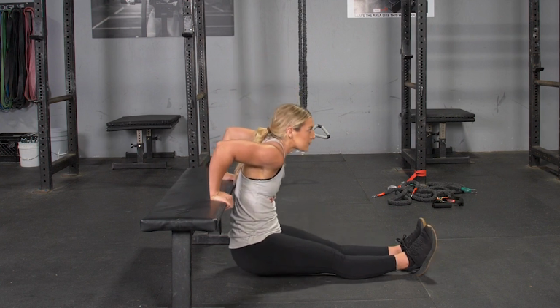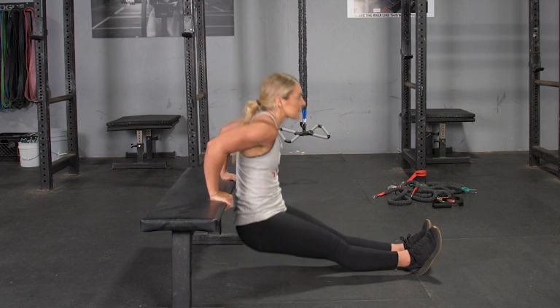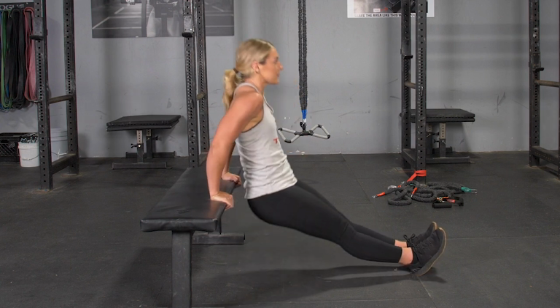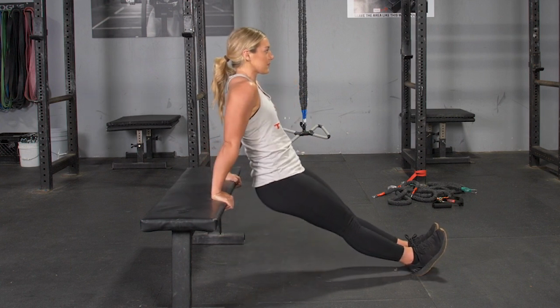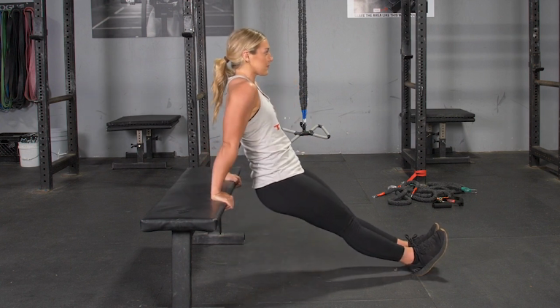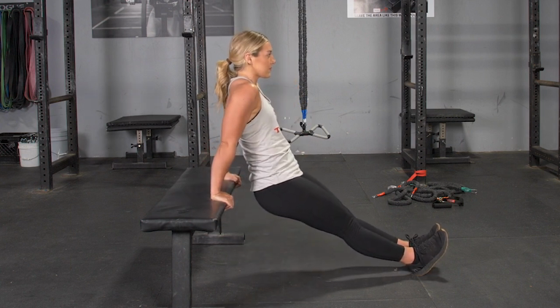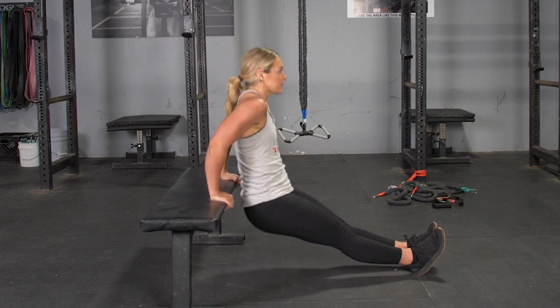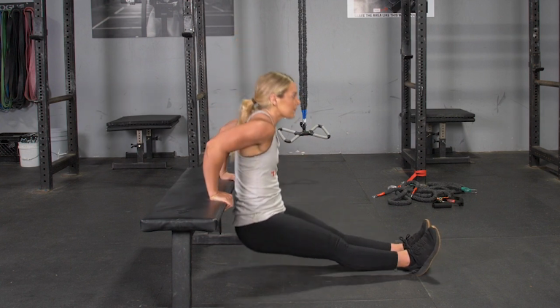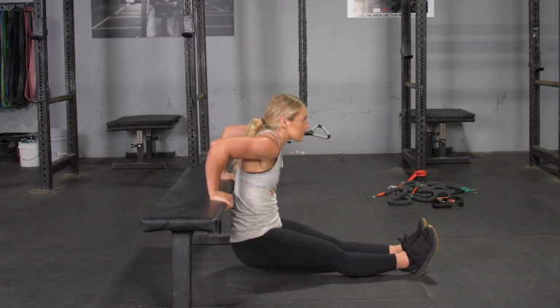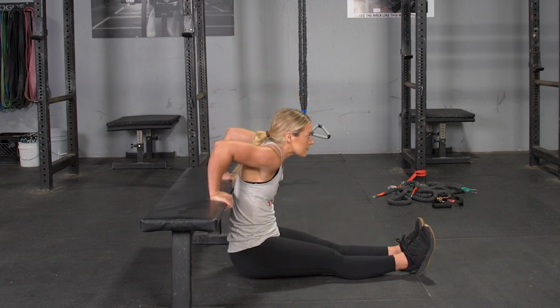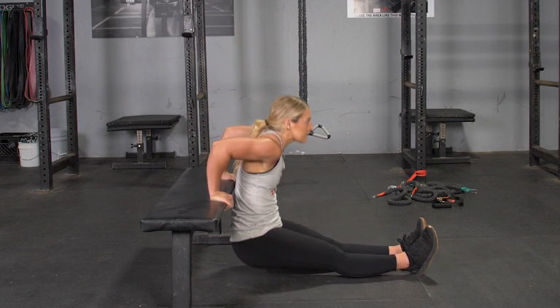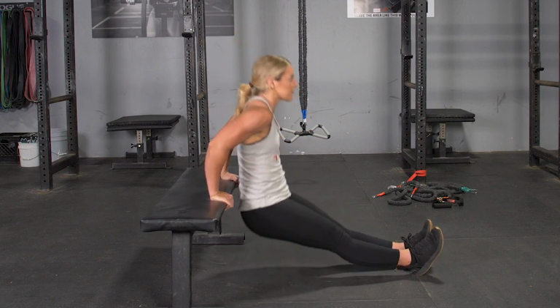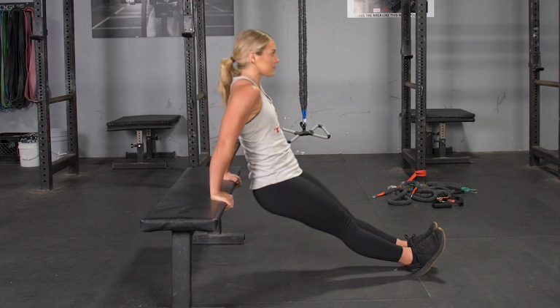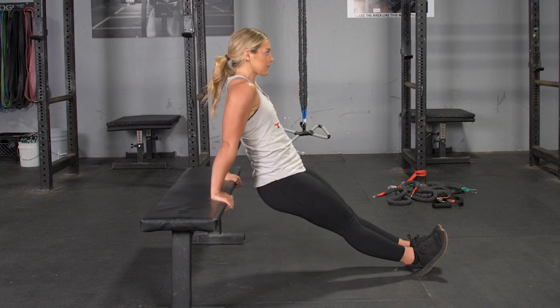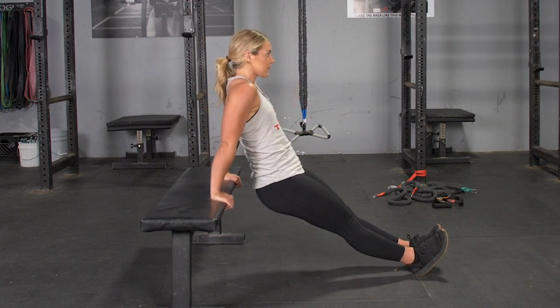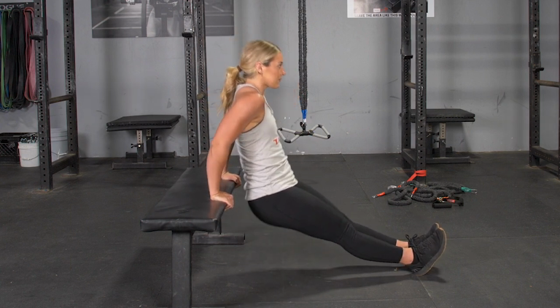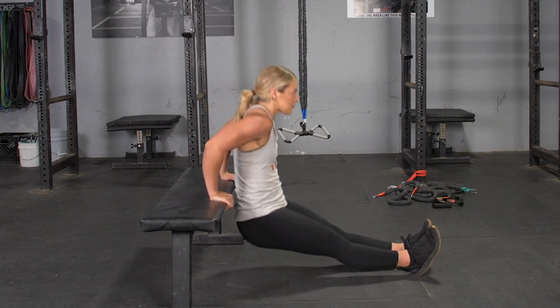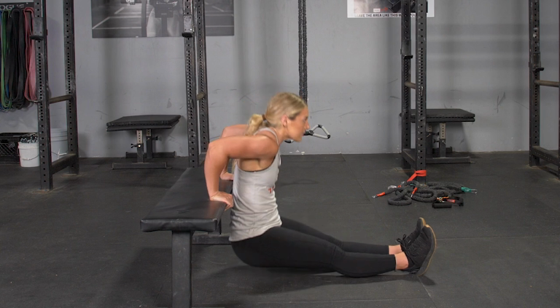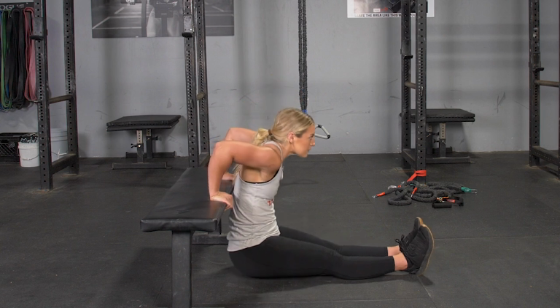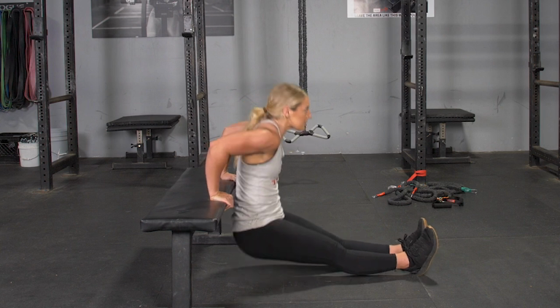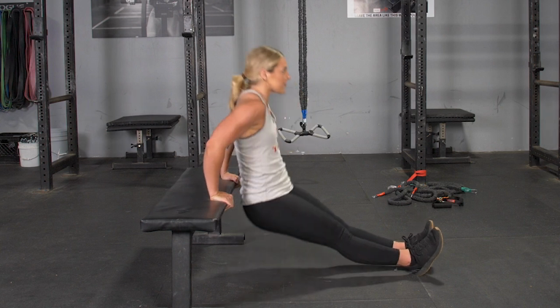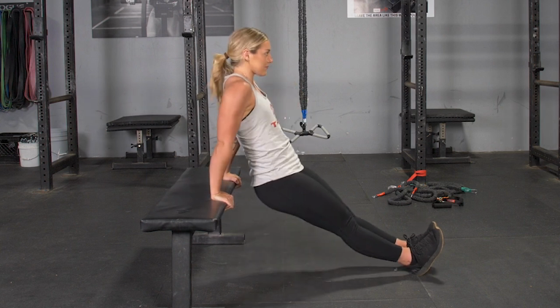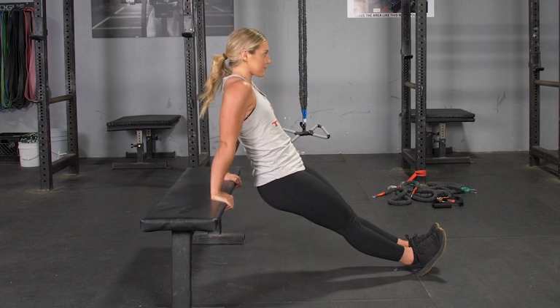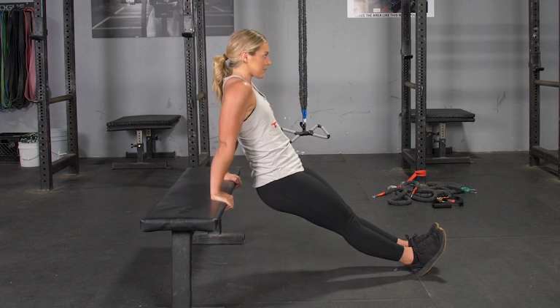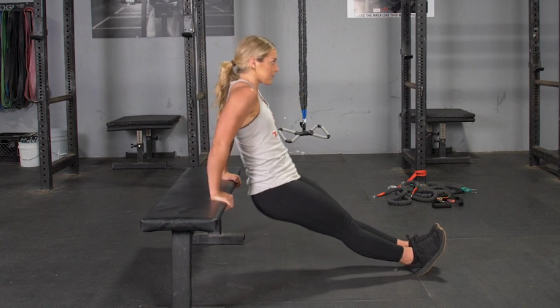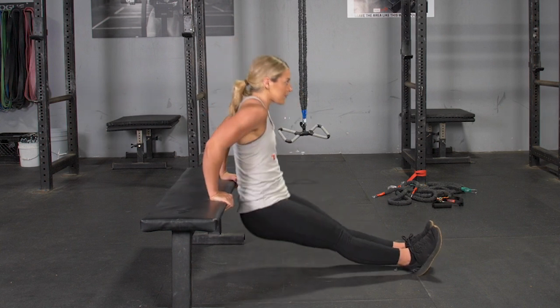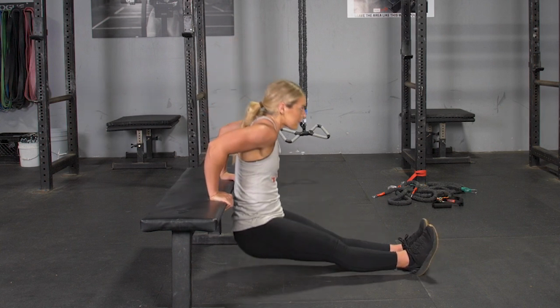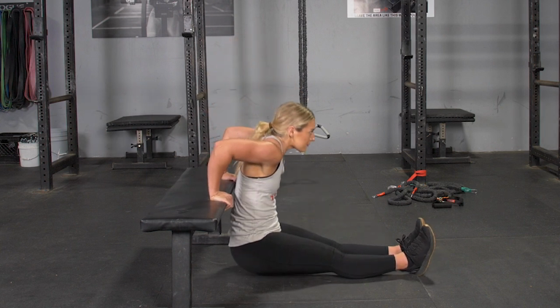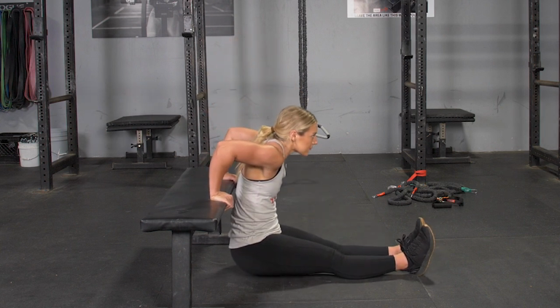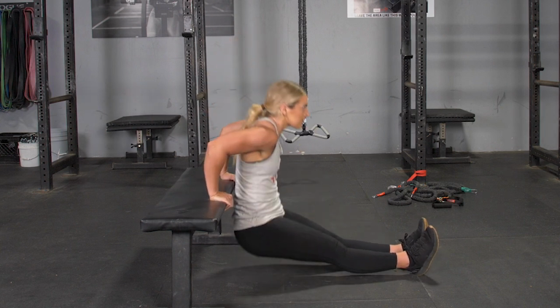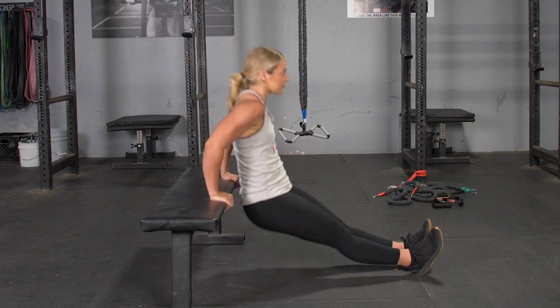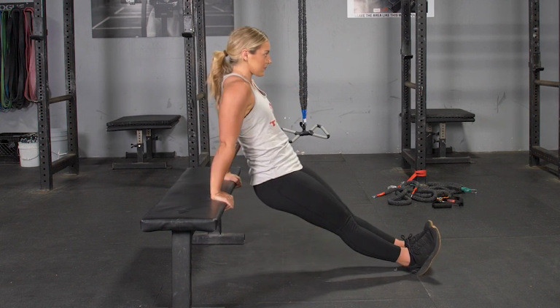To begin the movement, lower yourself down until the back of your arm is roughly parallel with the floor. Extend back up to the starting position and repeat the exercise.